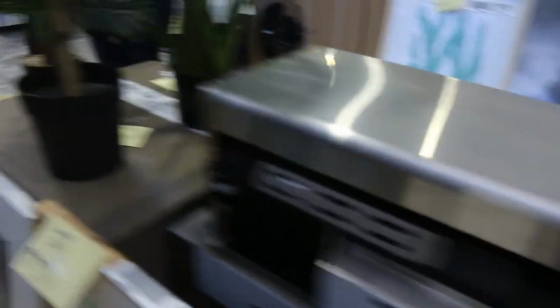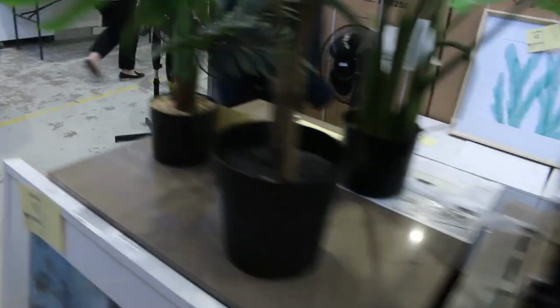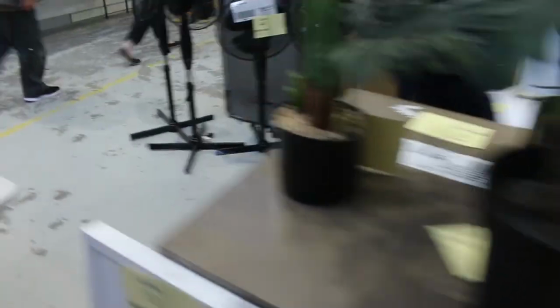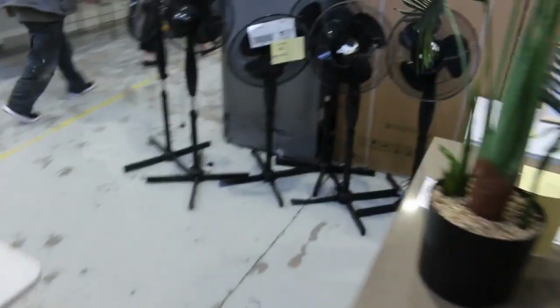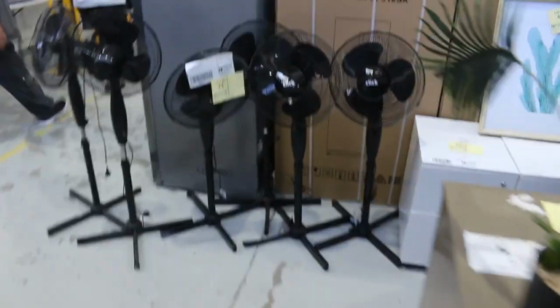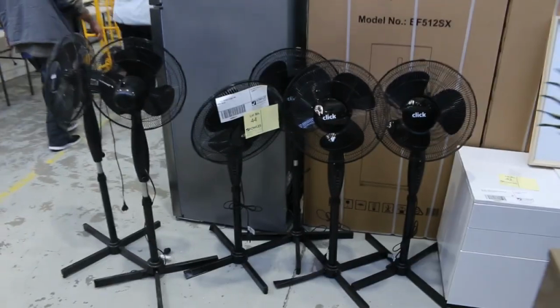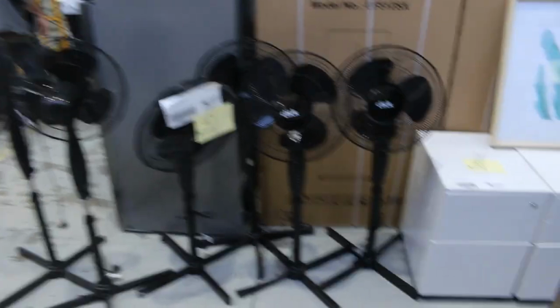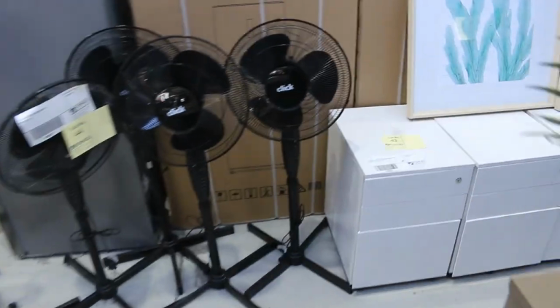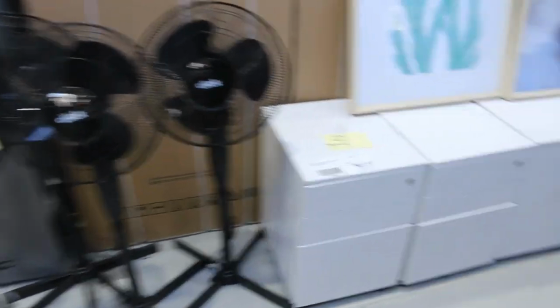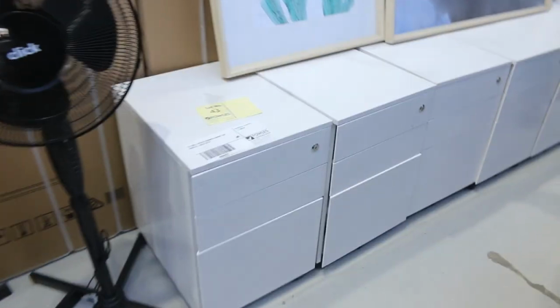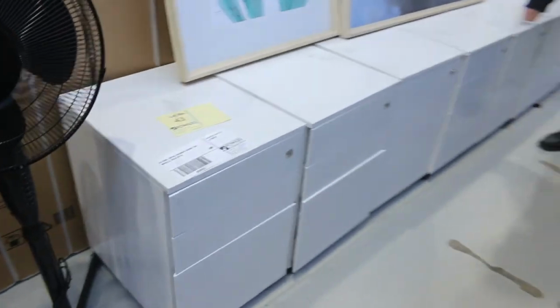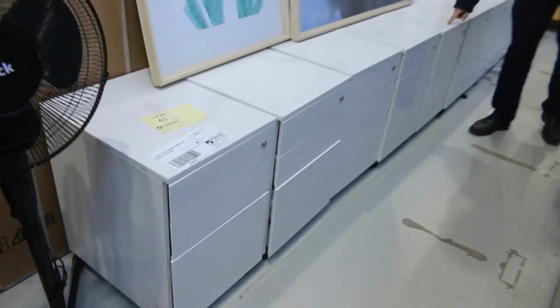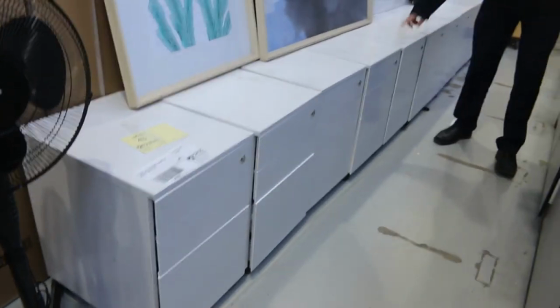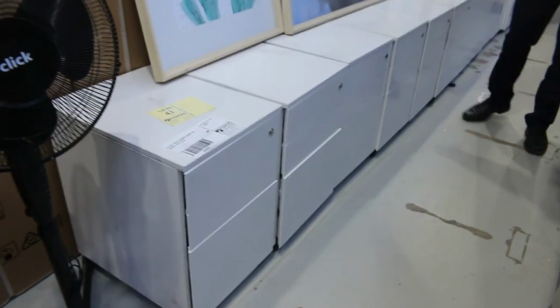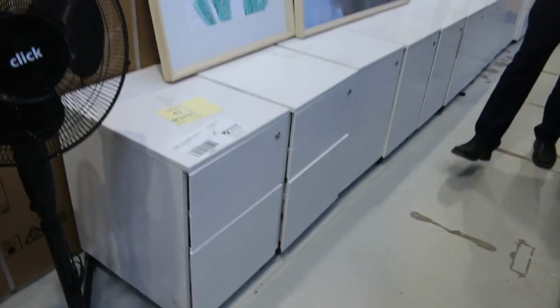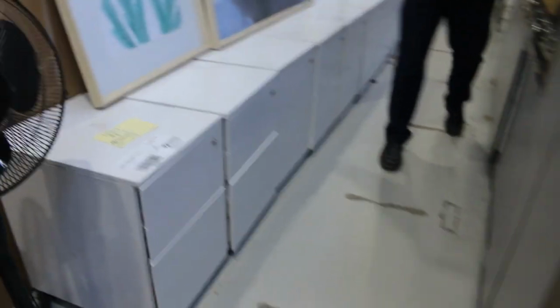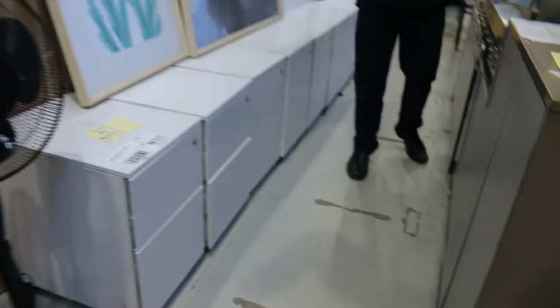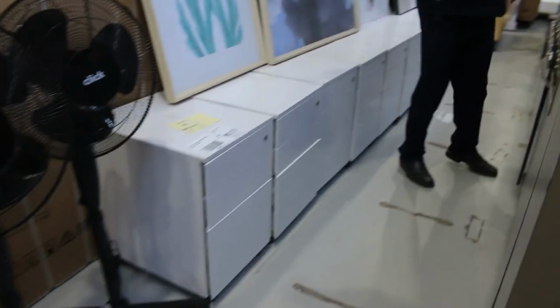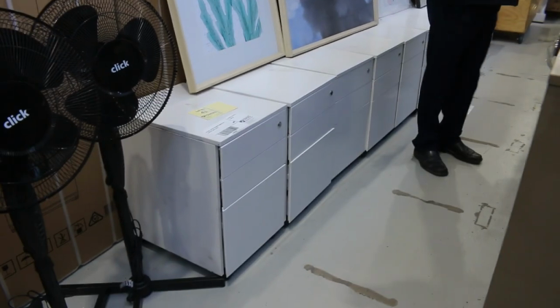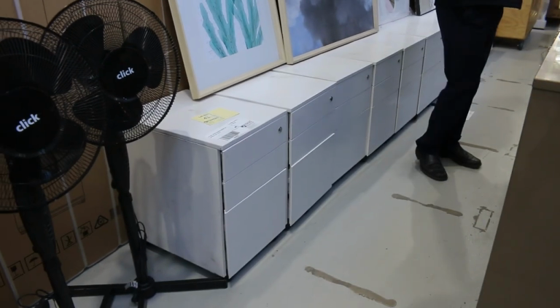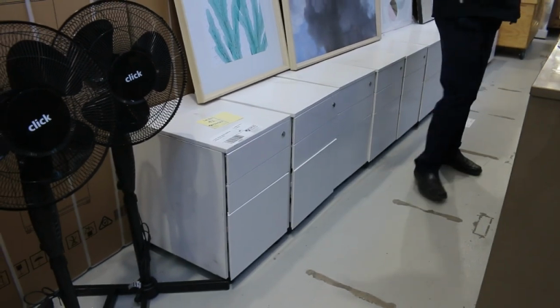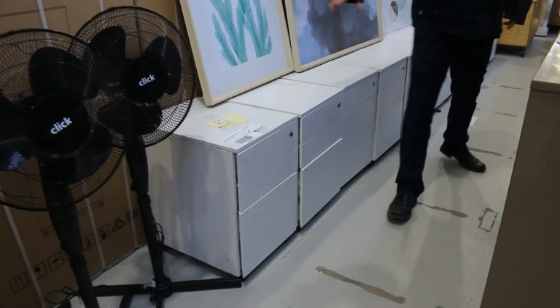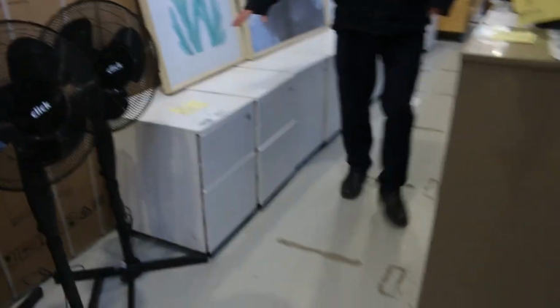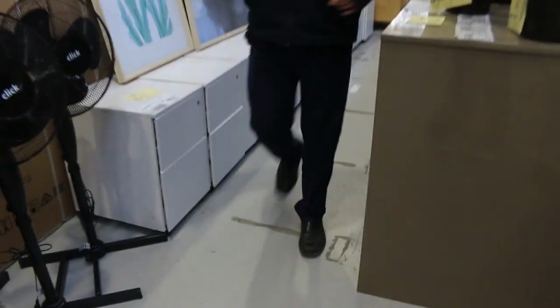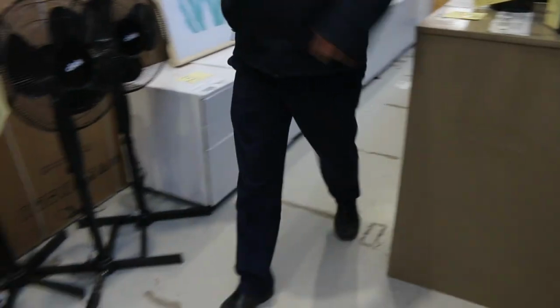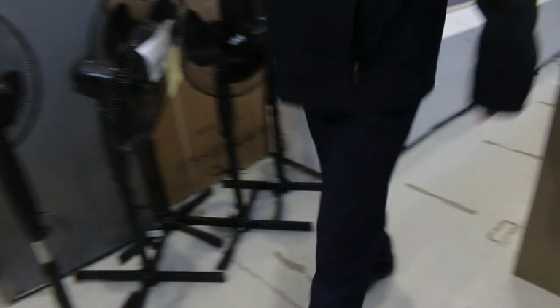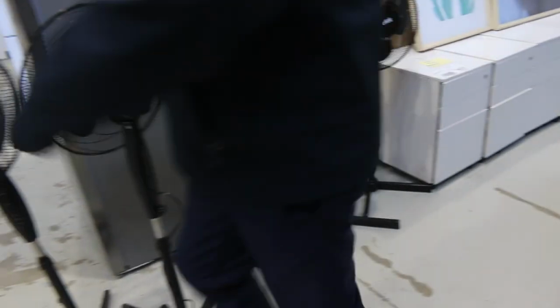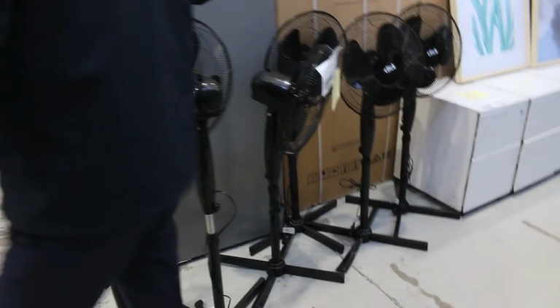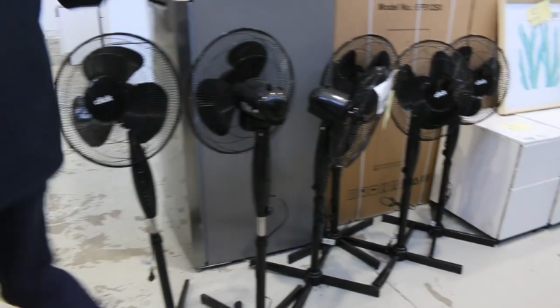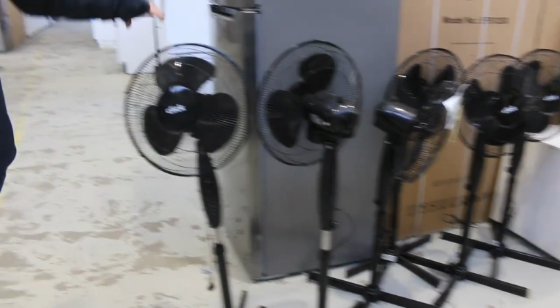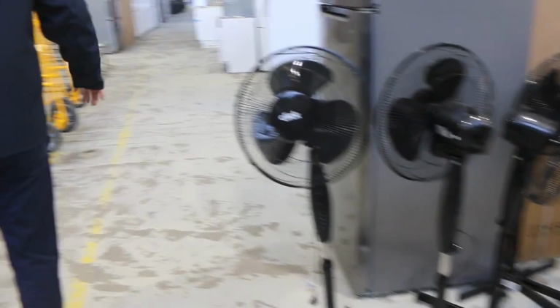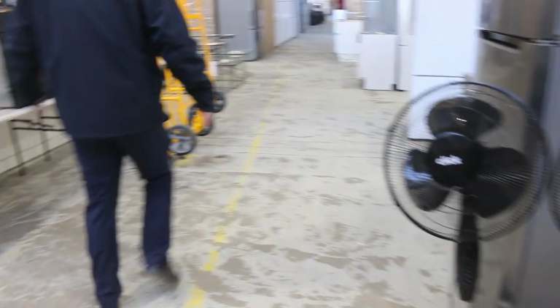Lots of ex-hire furniture, including office furniture. Lots of these little cabinets on wheels to start away — unreserved, so they'll be good. Lots of little pedestal fans there, also unreserved. Plenty of unreserved gear in tomorrow.